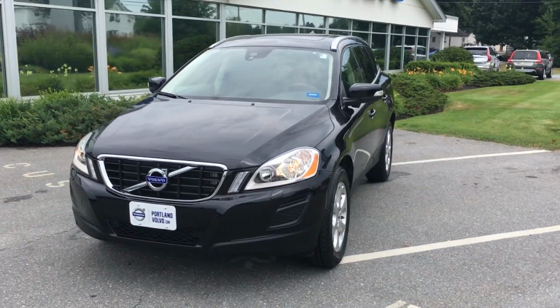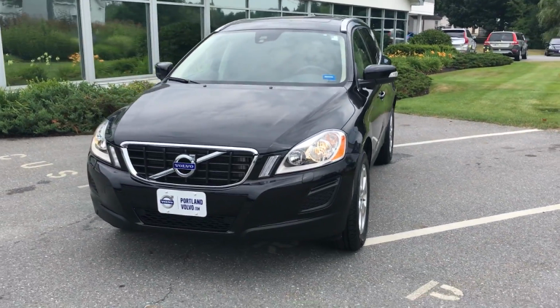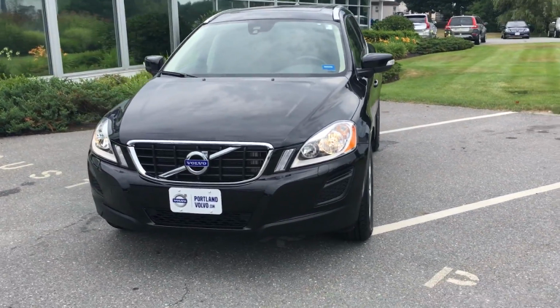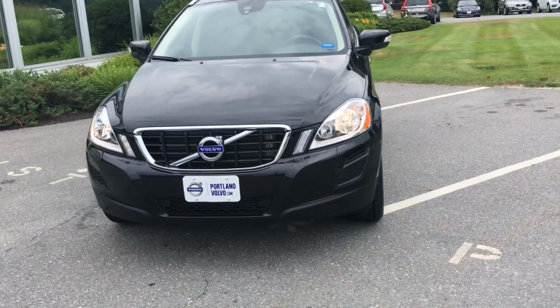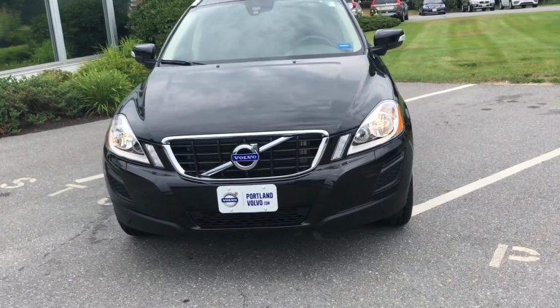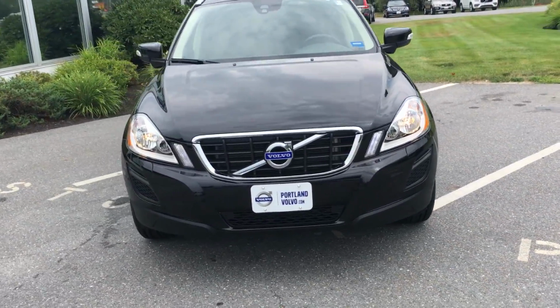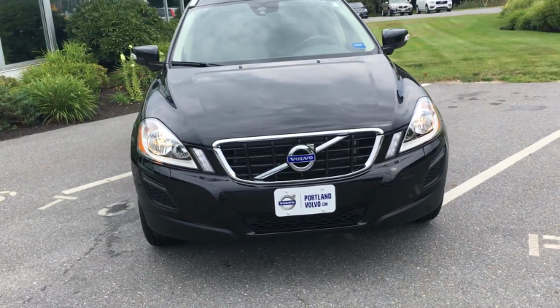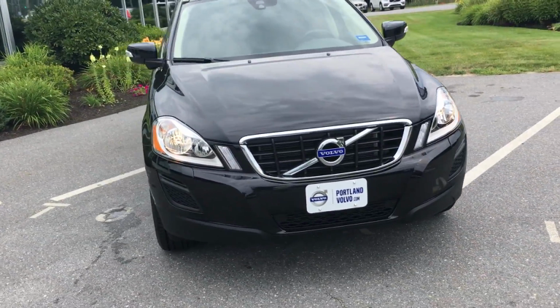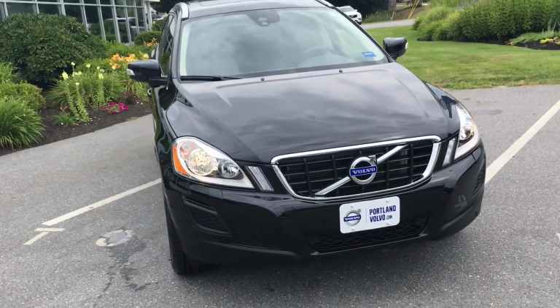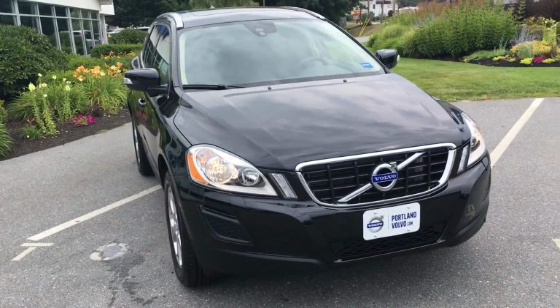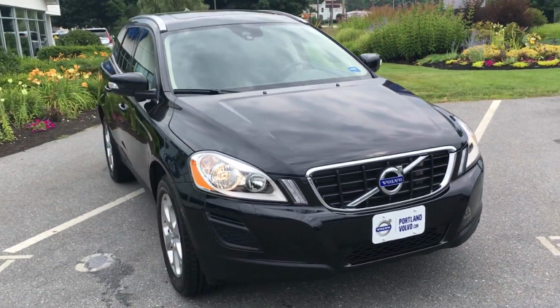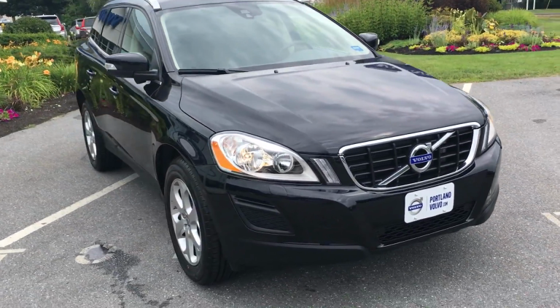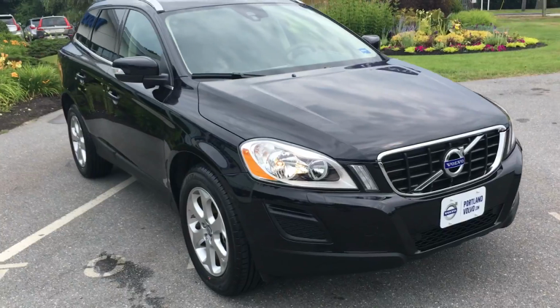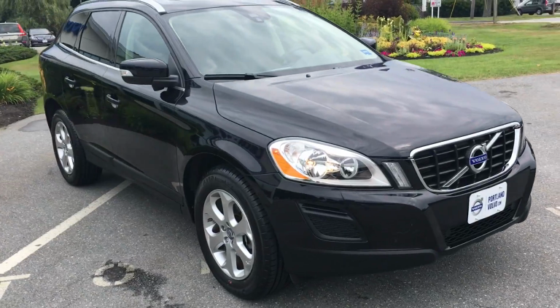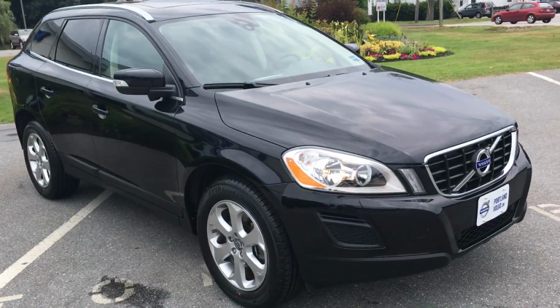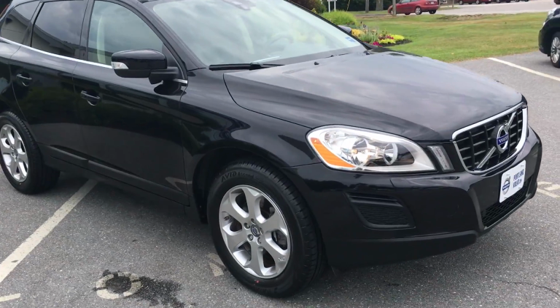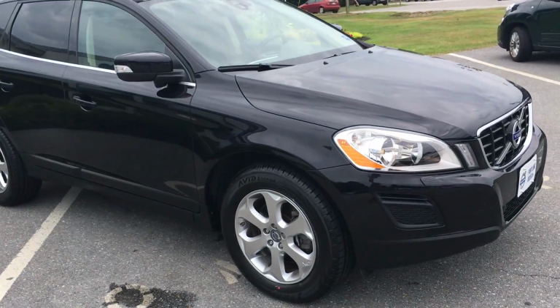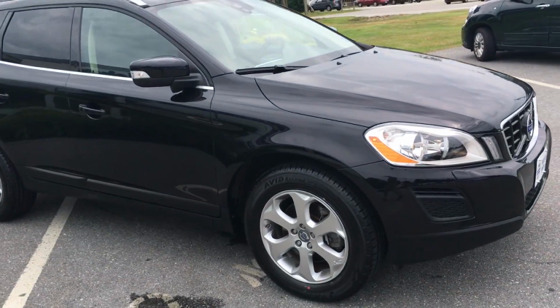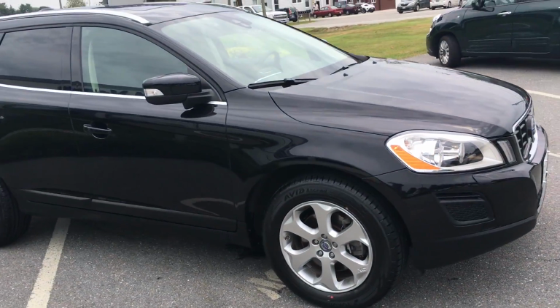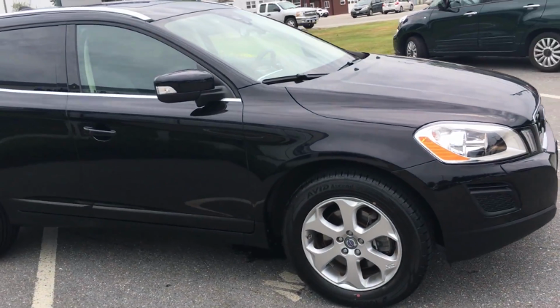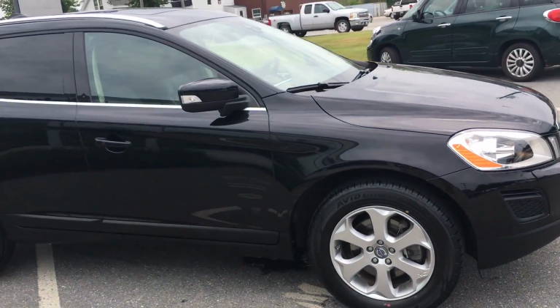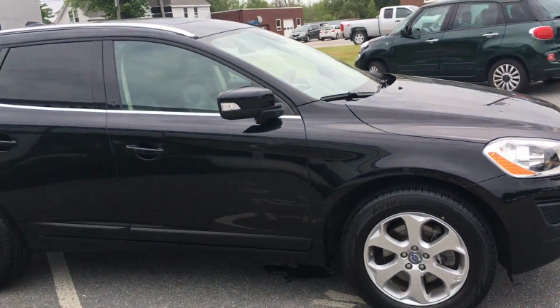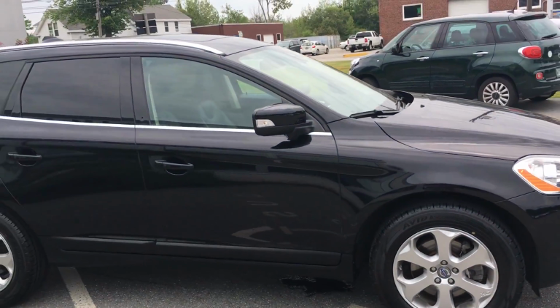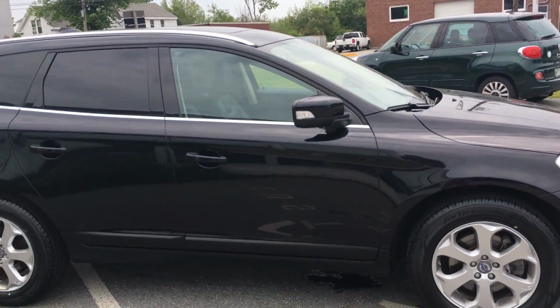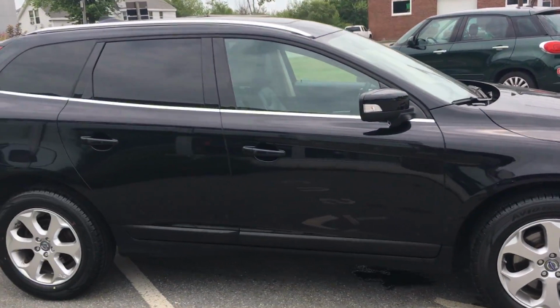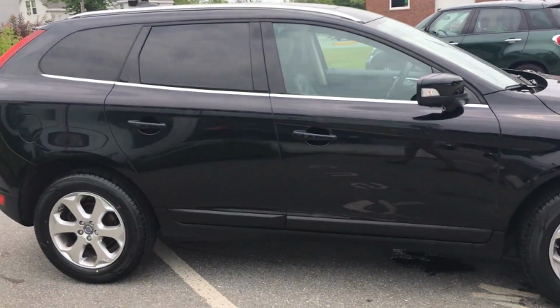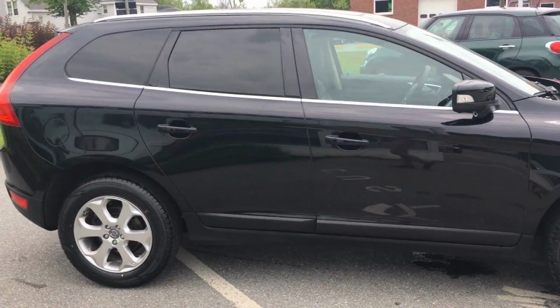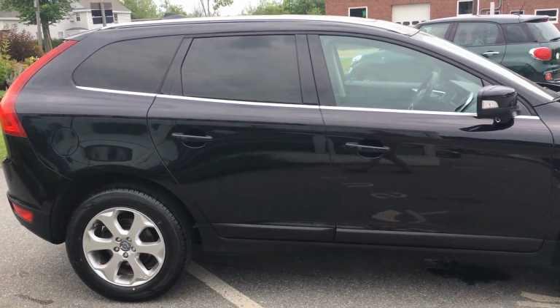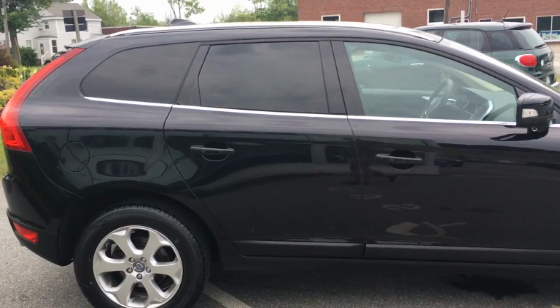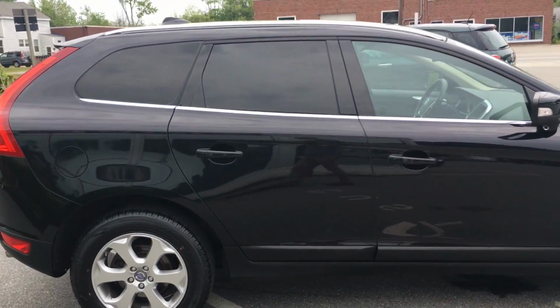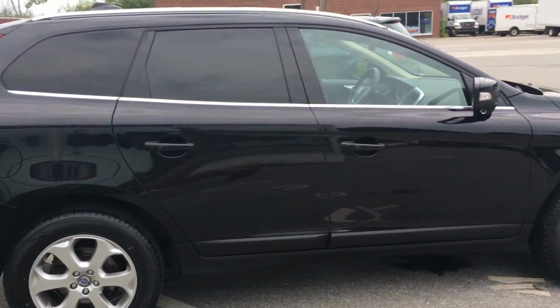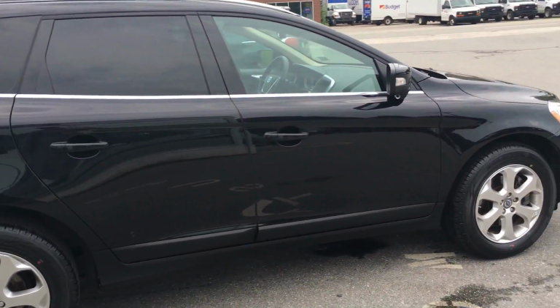Hey guys, Cody over here at Pouring Volvo with this awesome 2013 Volvo XC60. This car is in excellent, excellent condition. You see it's black with the black cladding, nice alloy wheels.